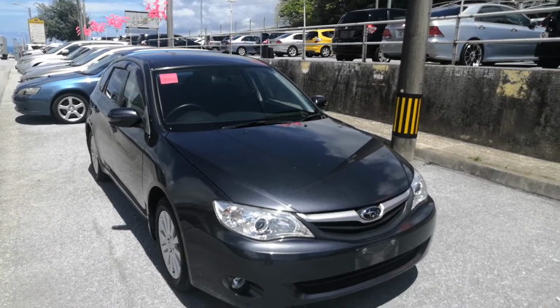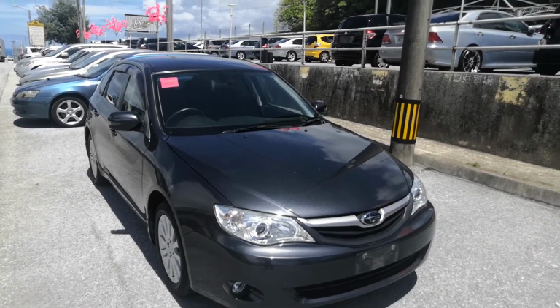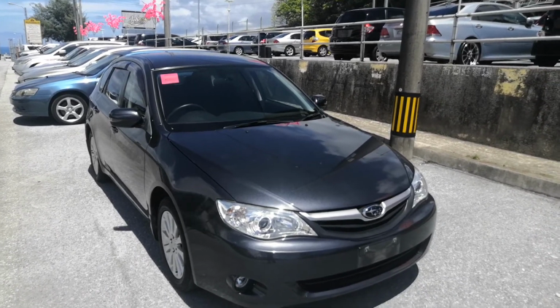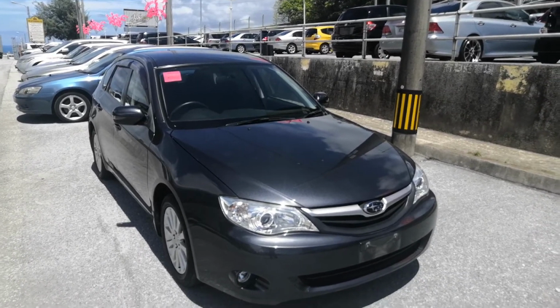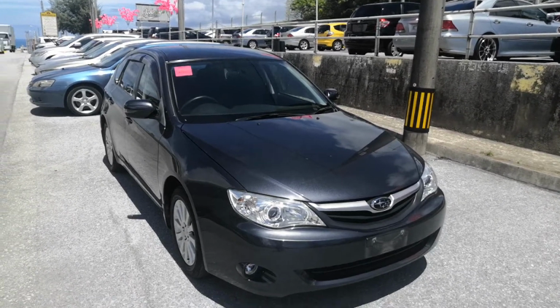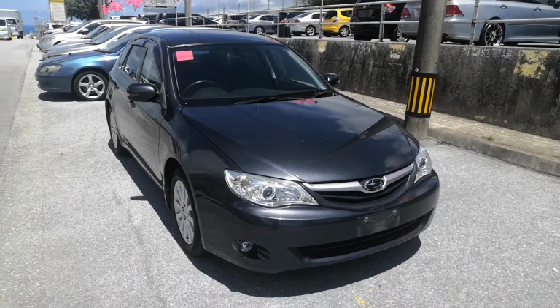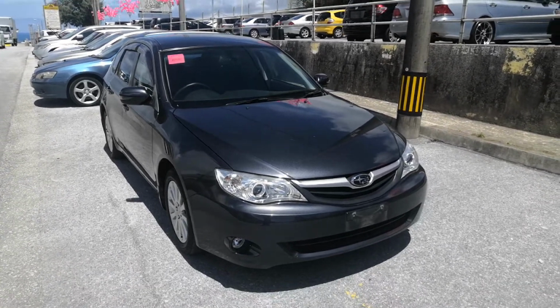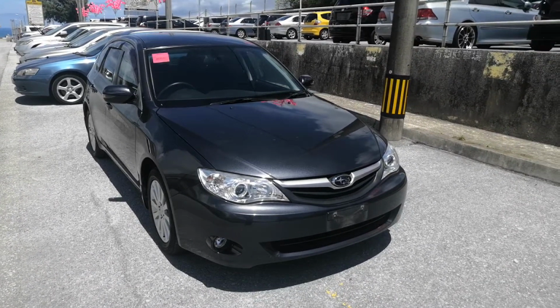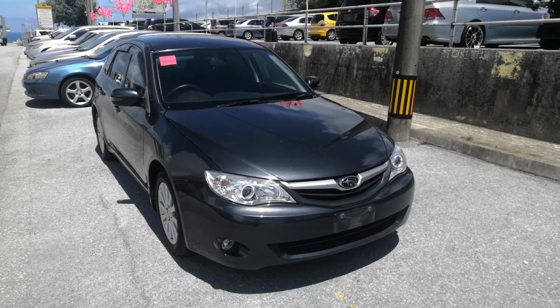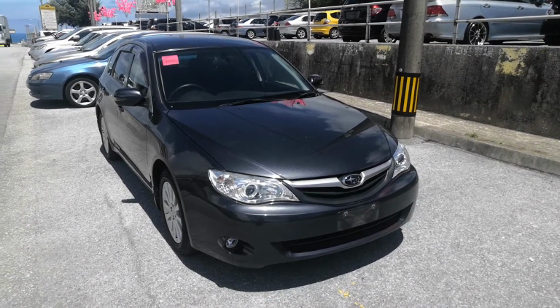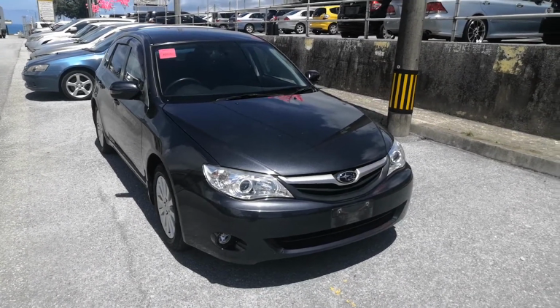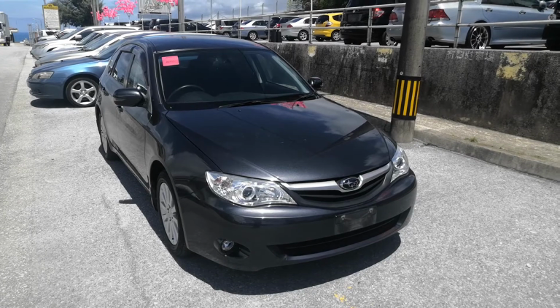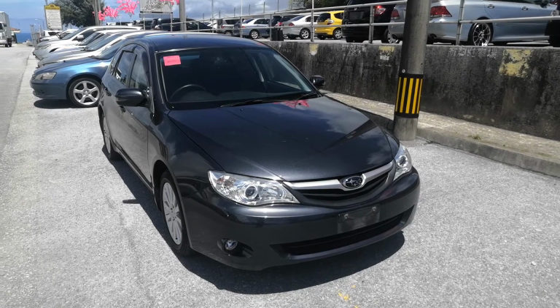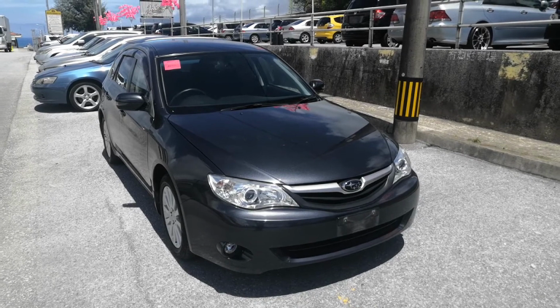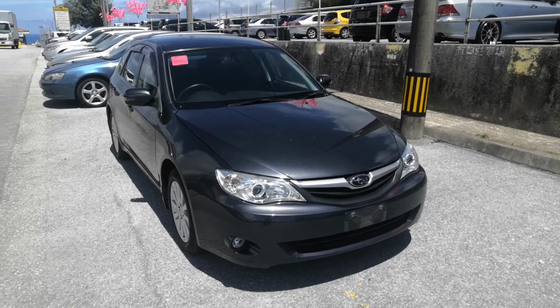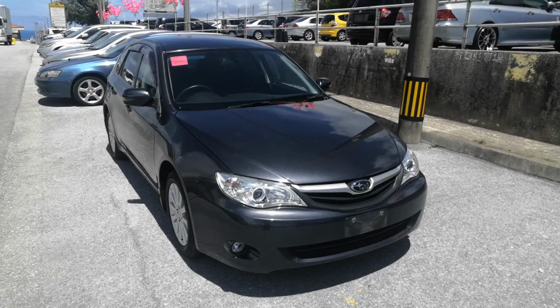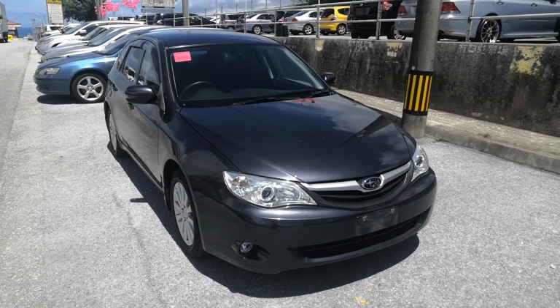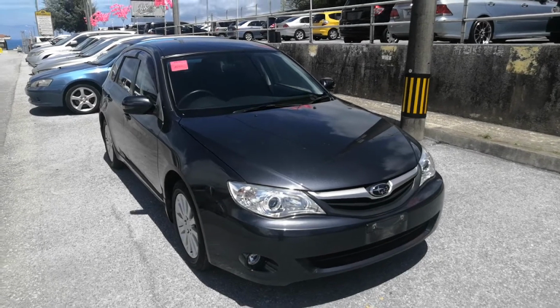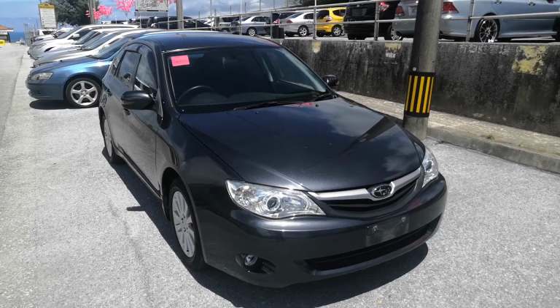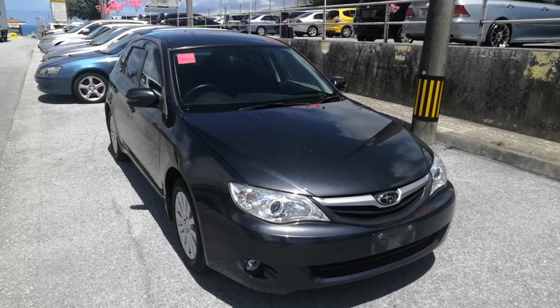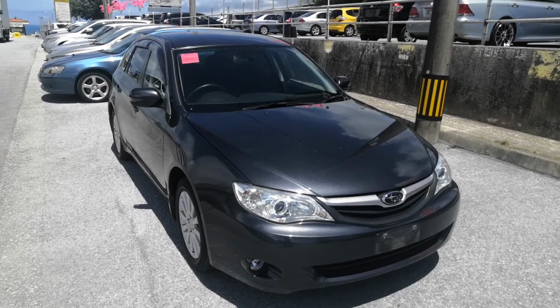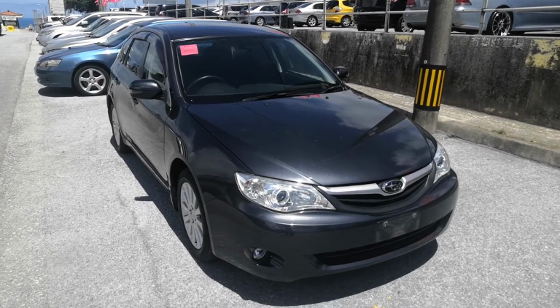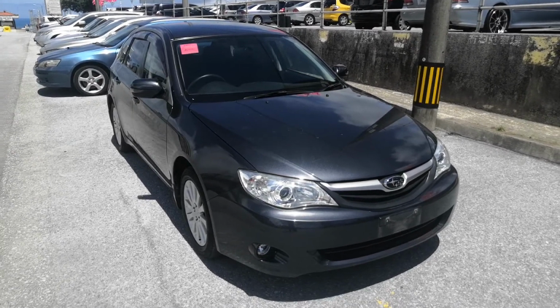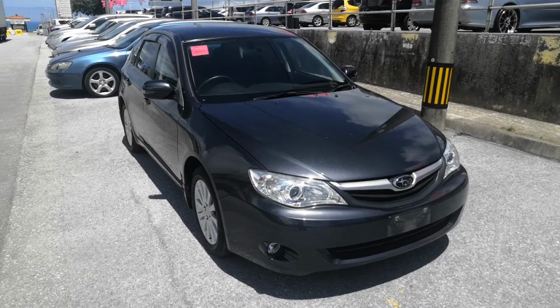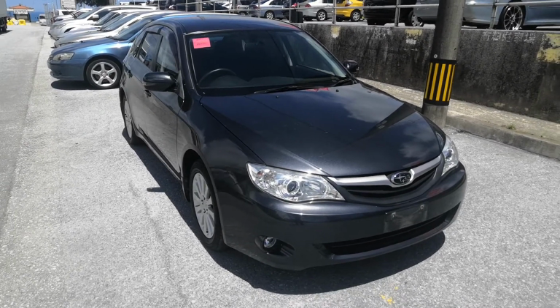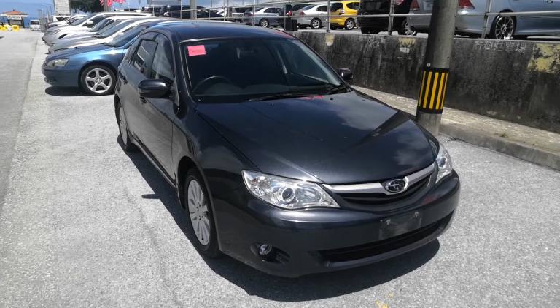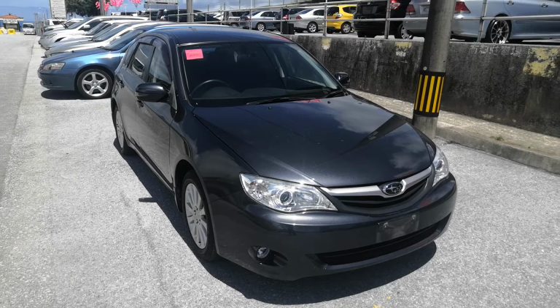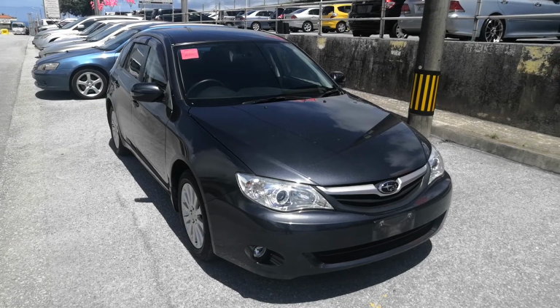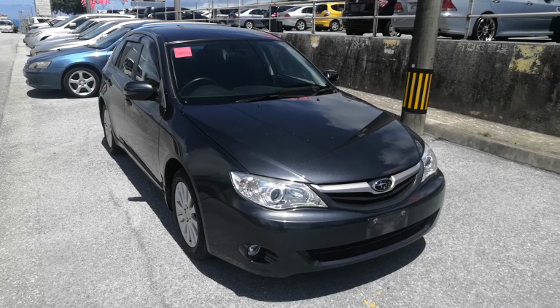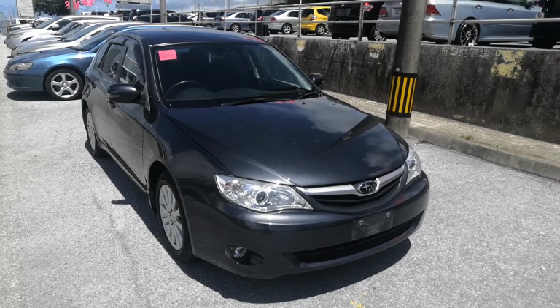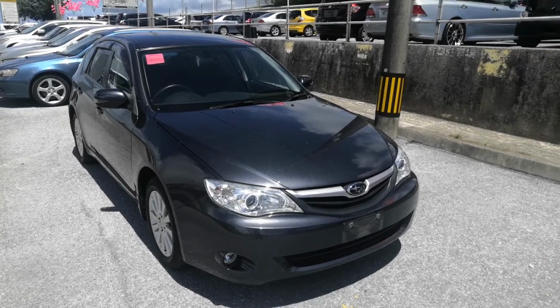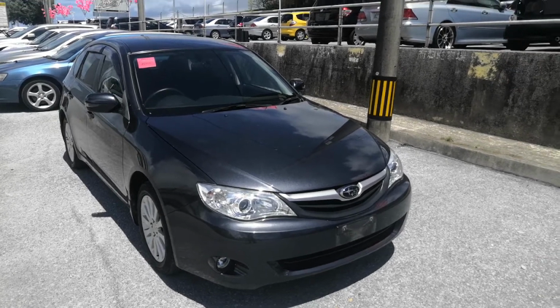Military price starts at $5,400, and we'll give you an additional military discount that brings it down to $5,200. That $5,200 includes a two-year JCI, the one-year bumper-to-bumper warranty, the 2021 road tax, and 10% sales tax already included.